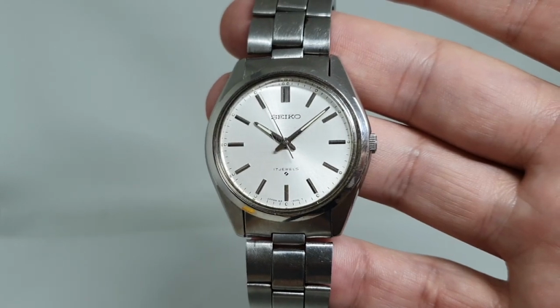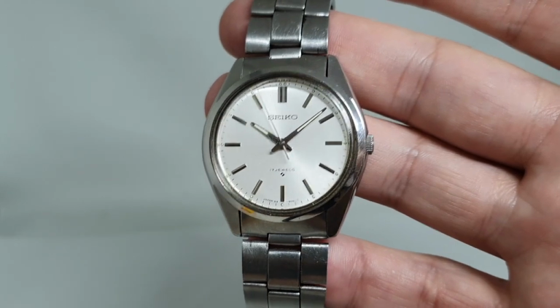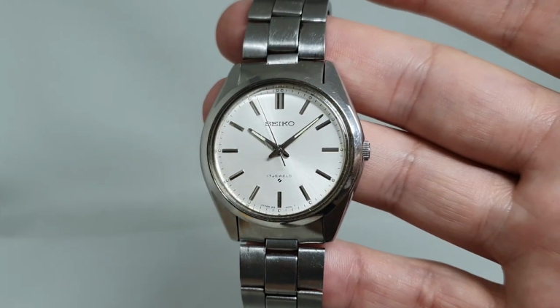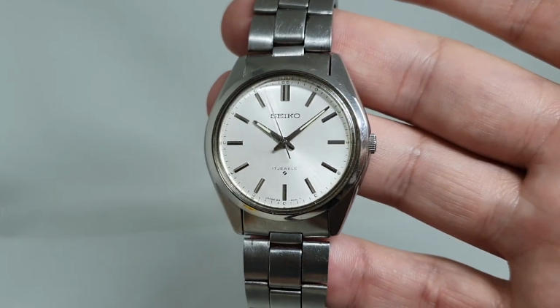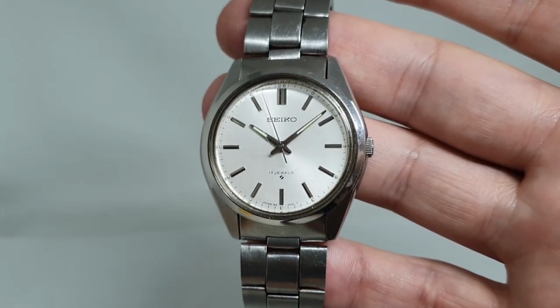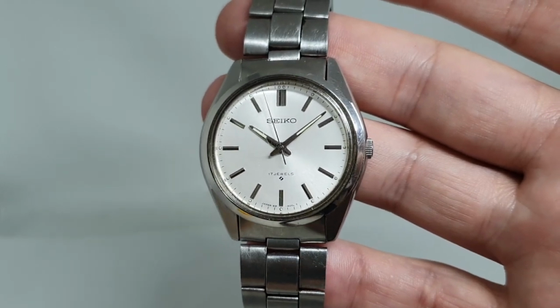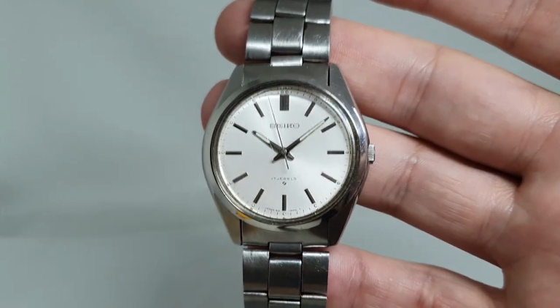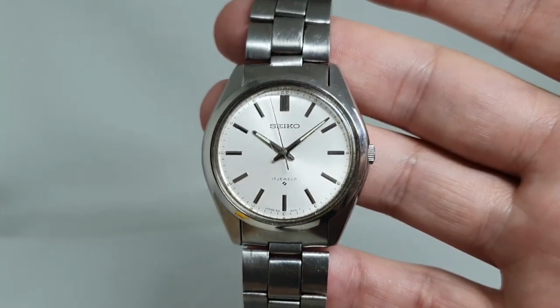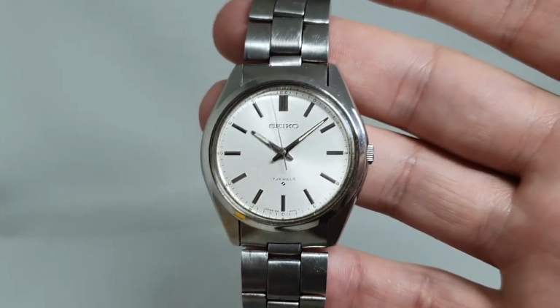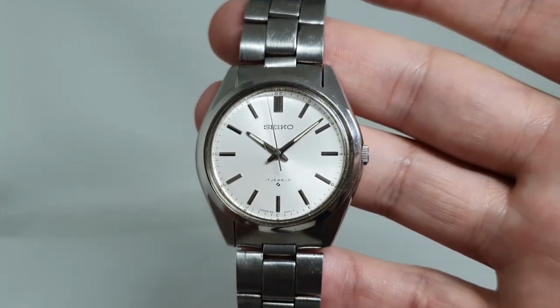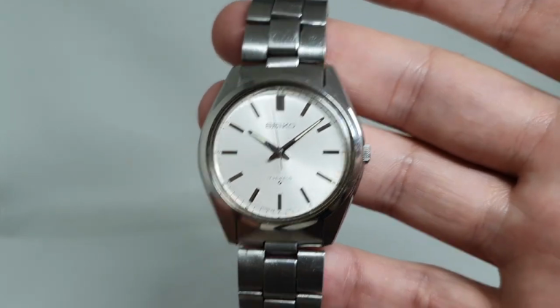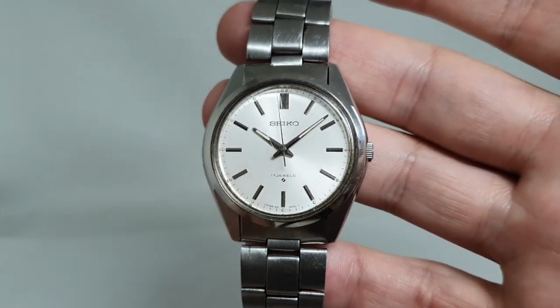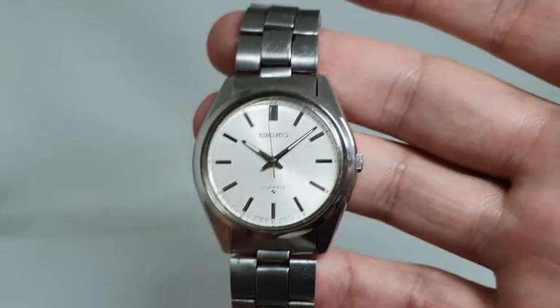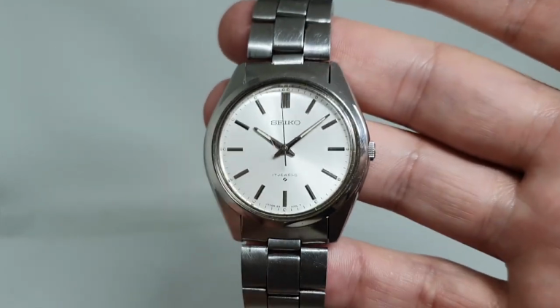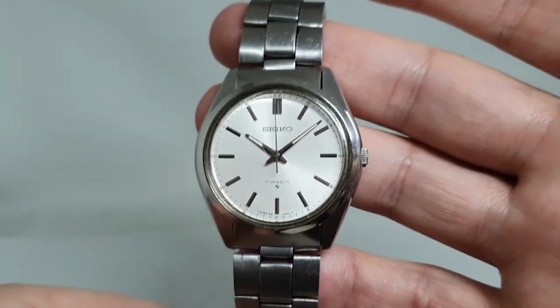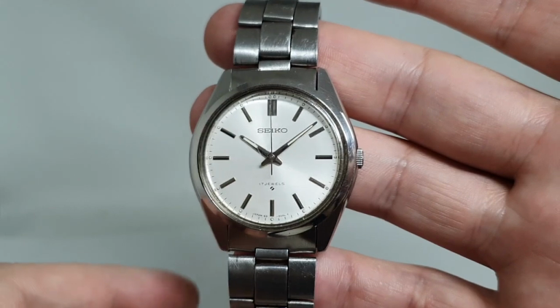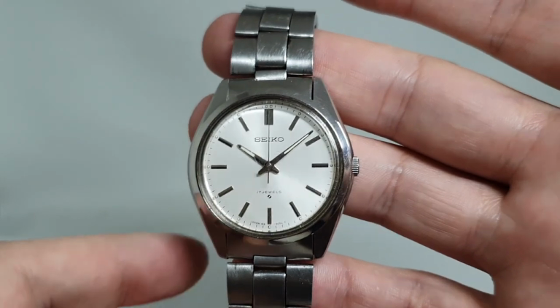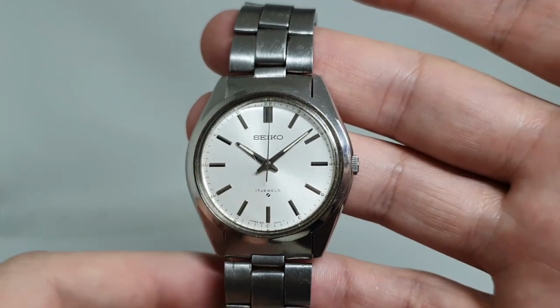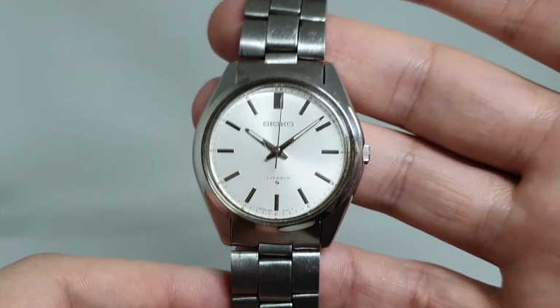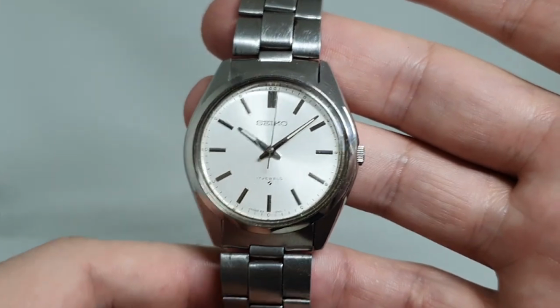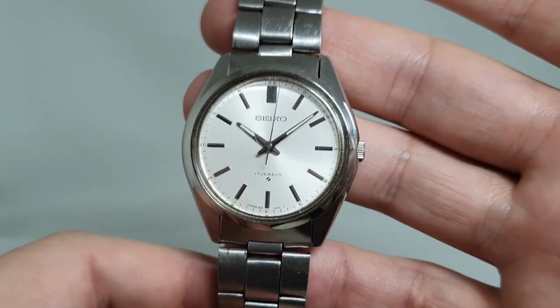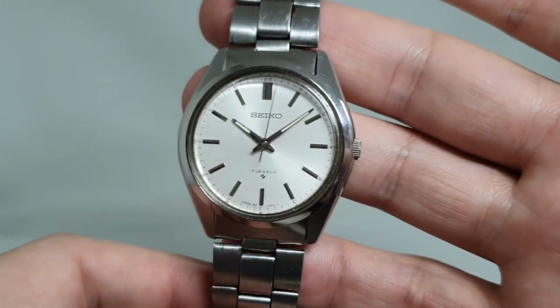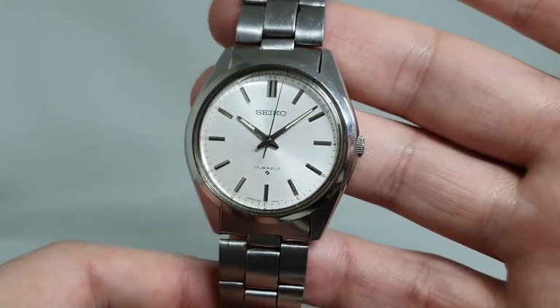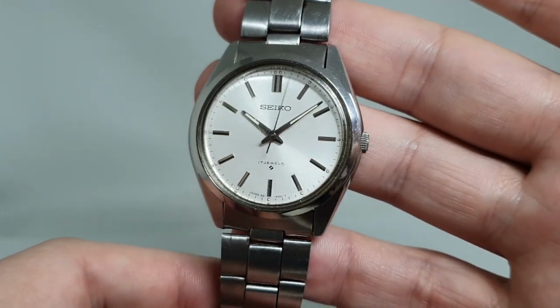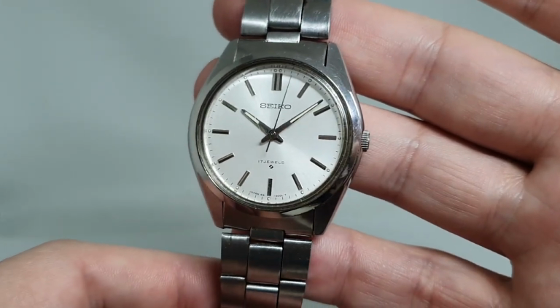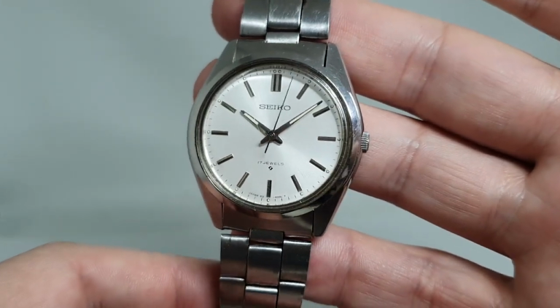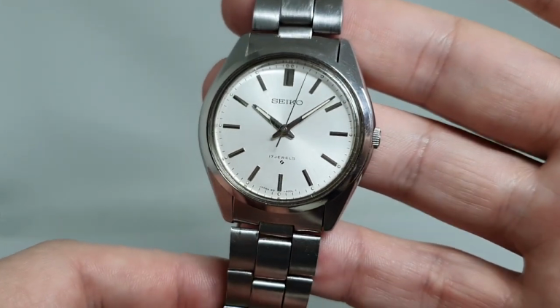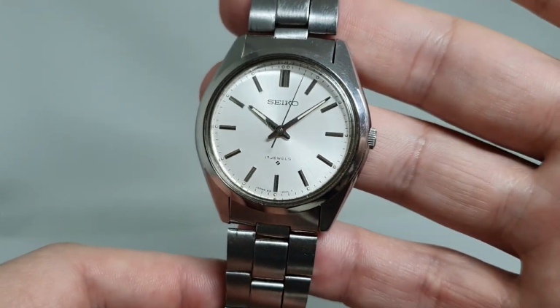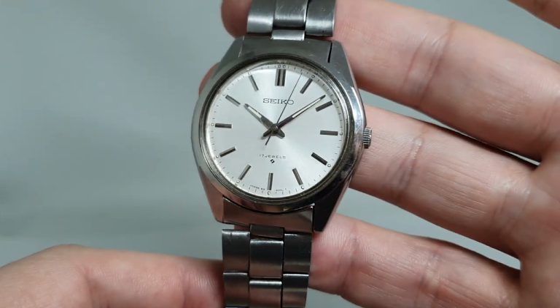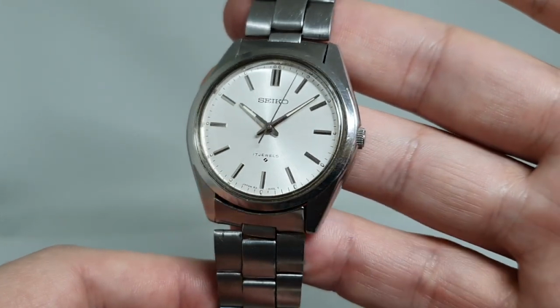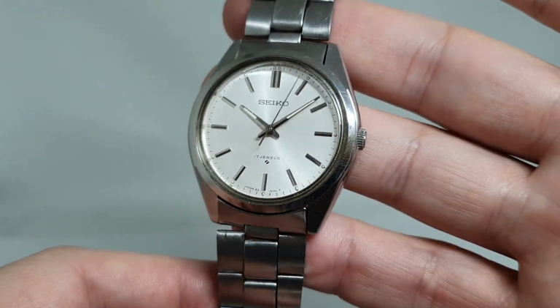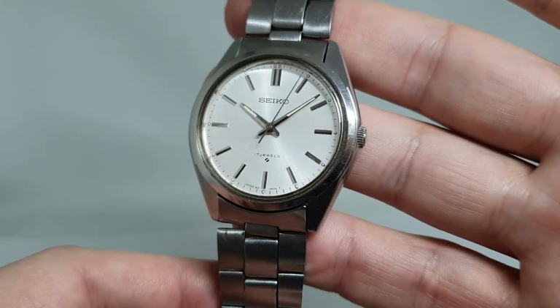Hello watch fans! Berthier Watches here, and this time for you we have a 1978 men's Seiko with the hand winding movement.